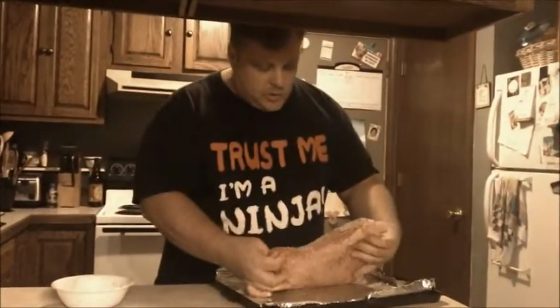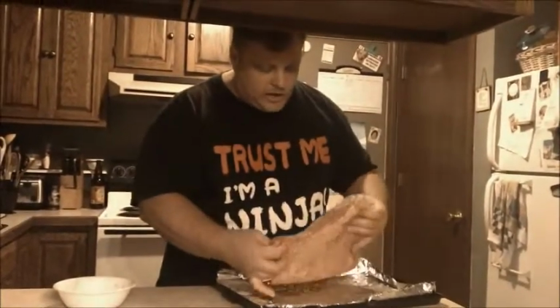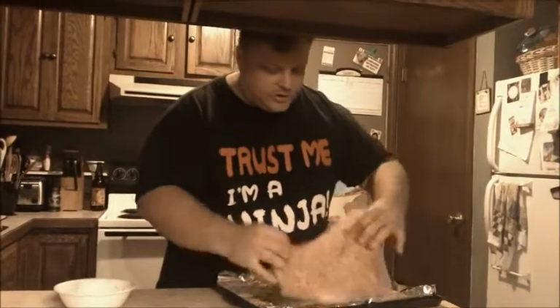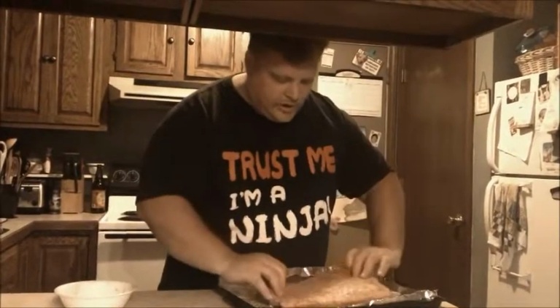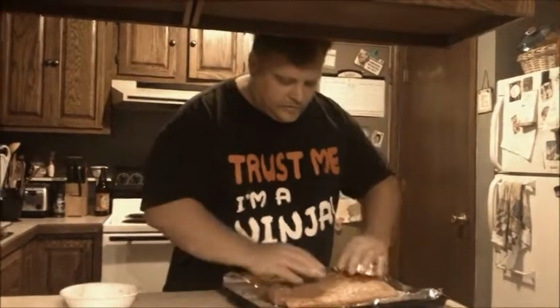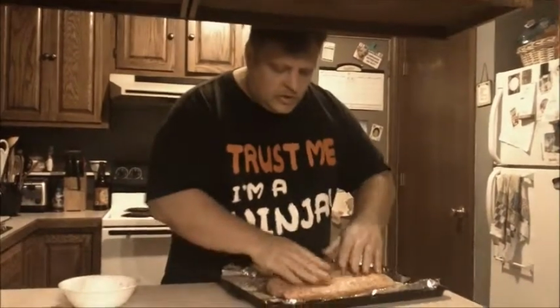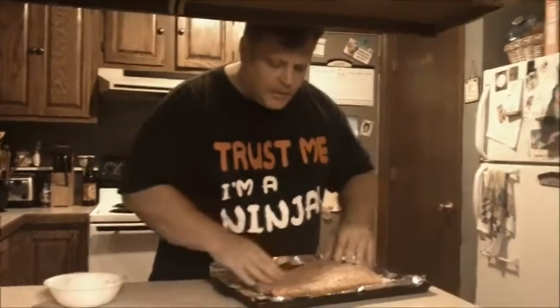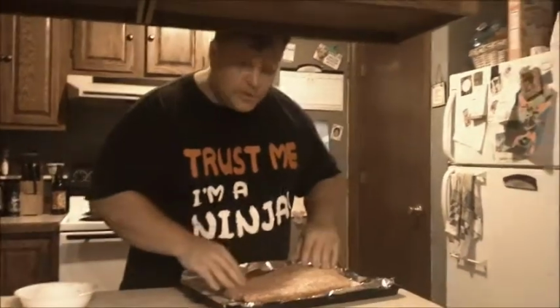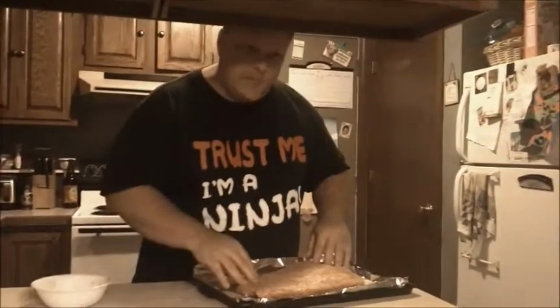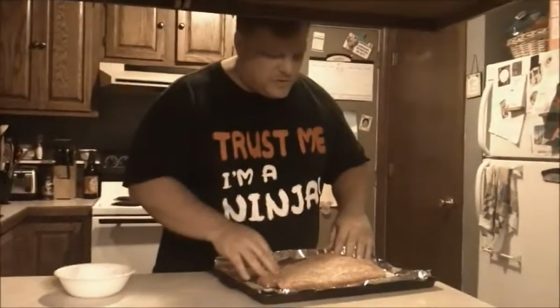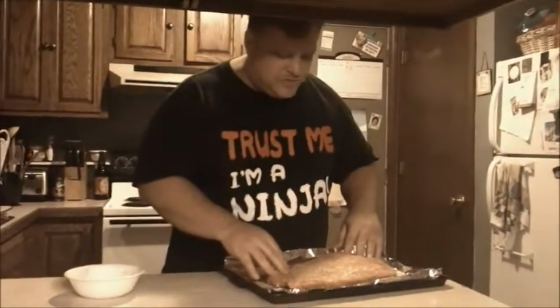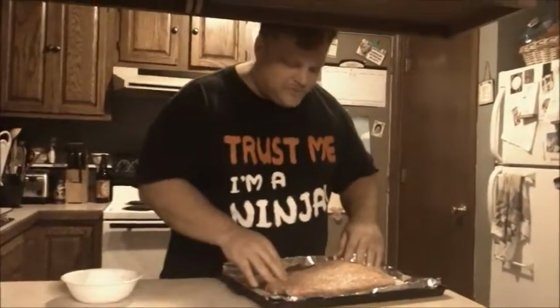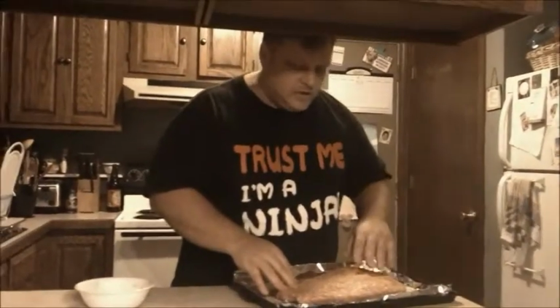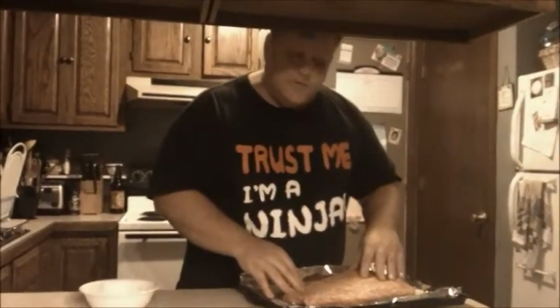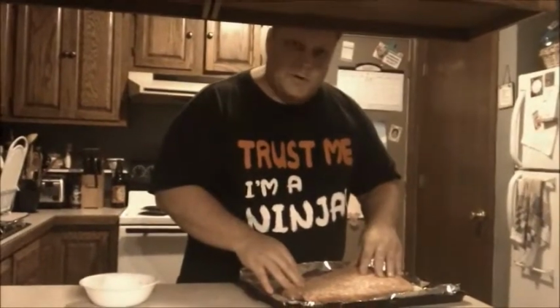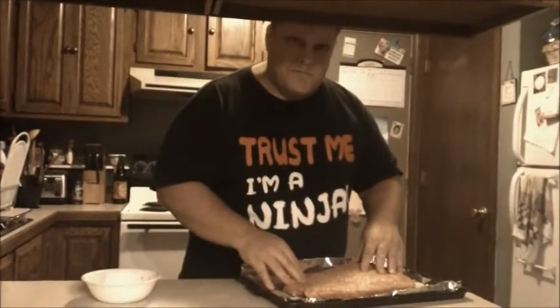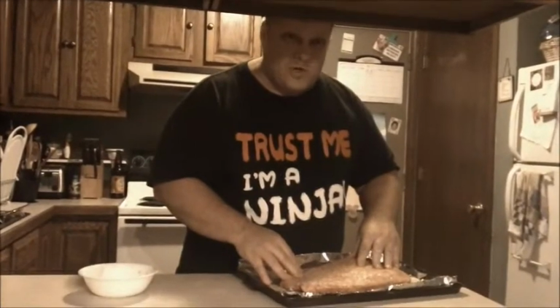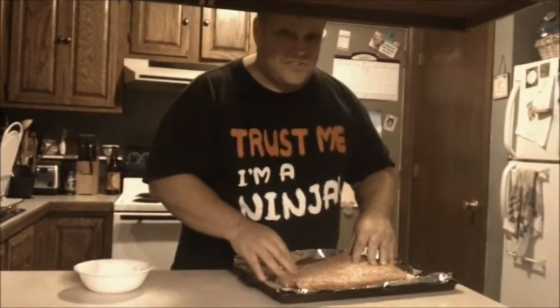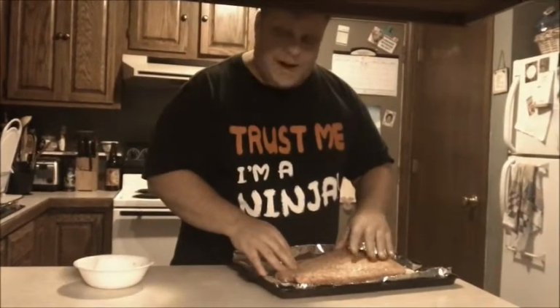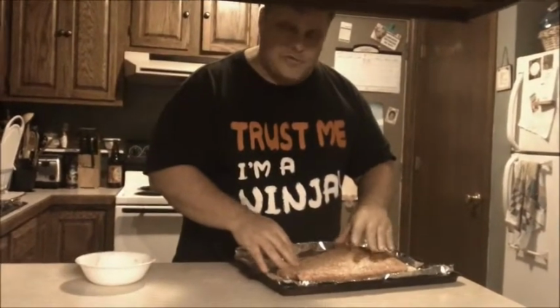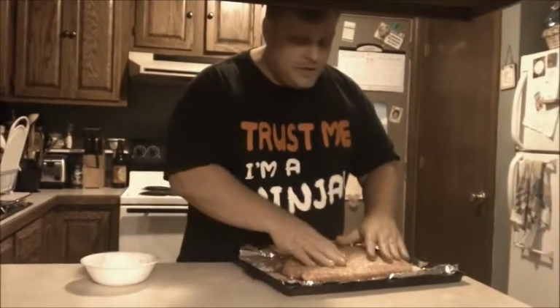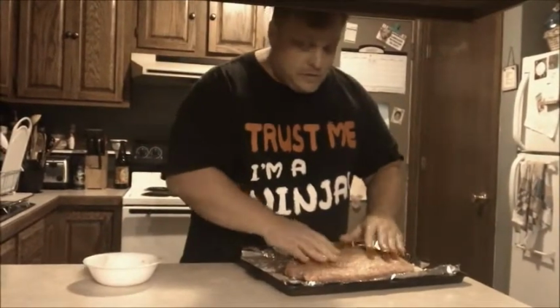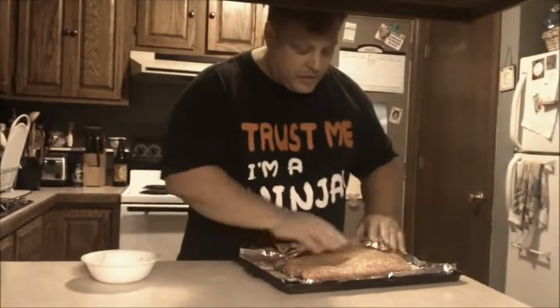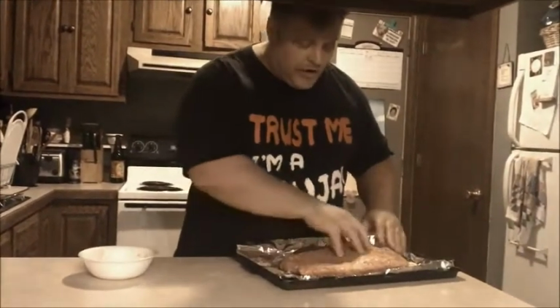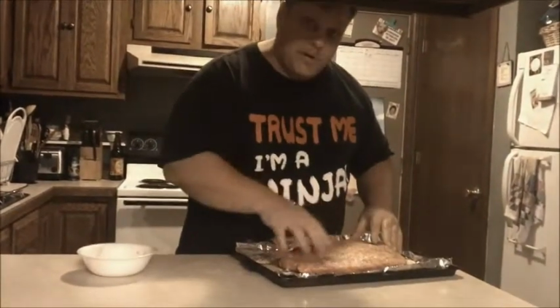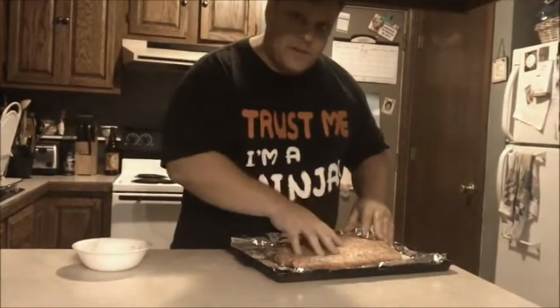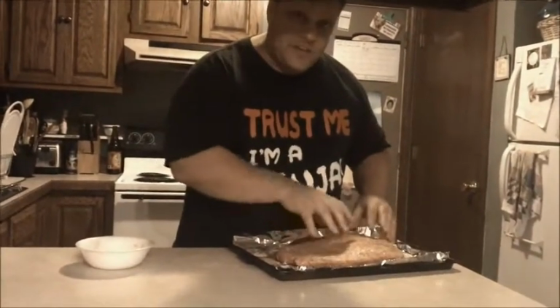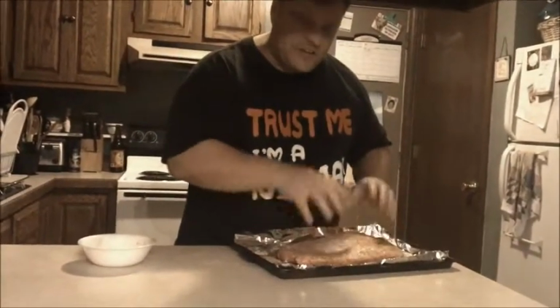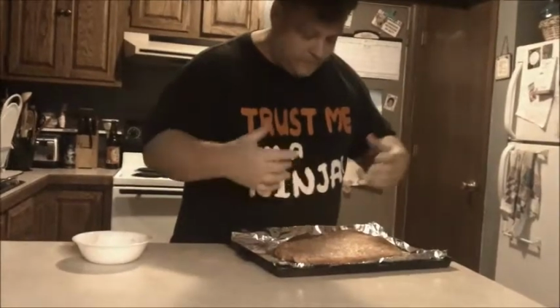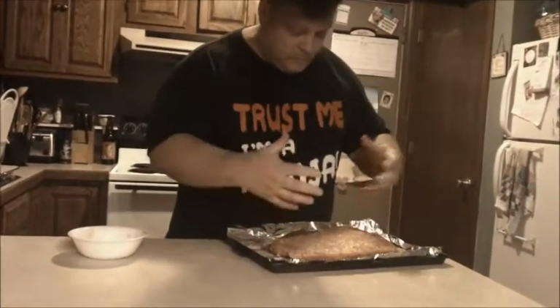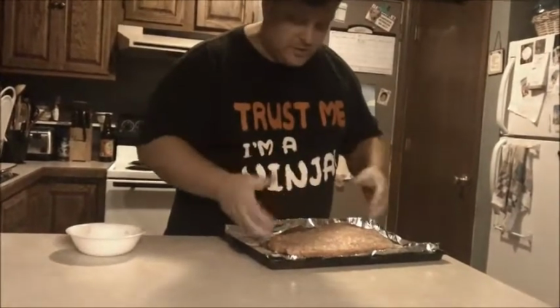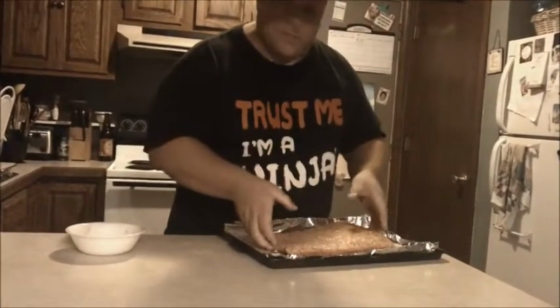When I cook this off, I will end up cooking it at about 250°F for anywhere between four to six hours, depending on when it actually breaks down enough that it's nice and basically just falls apart.